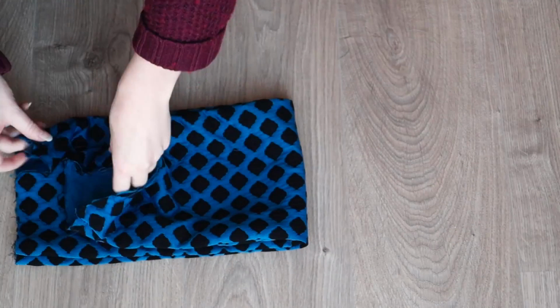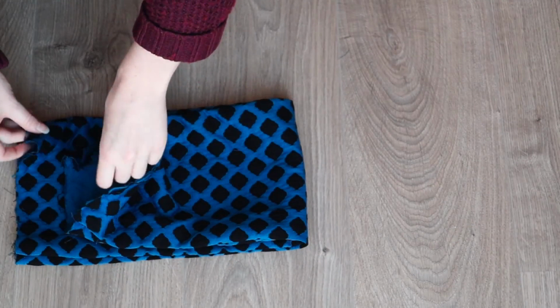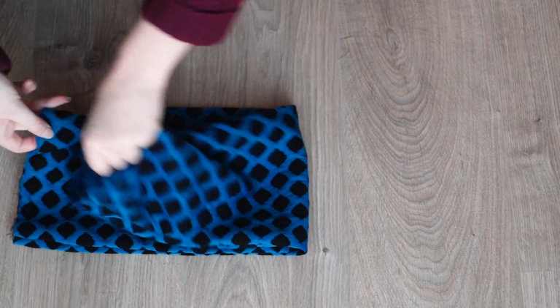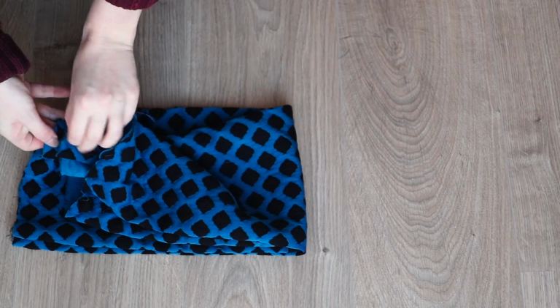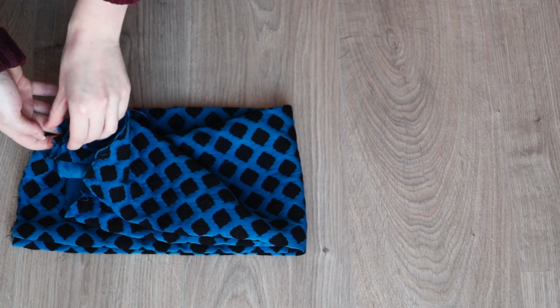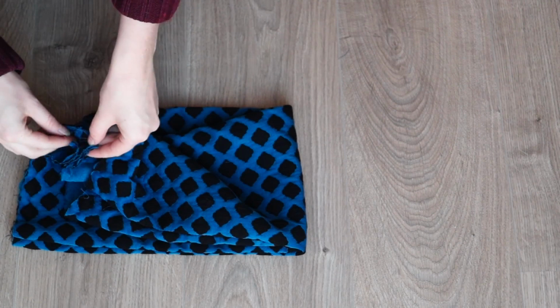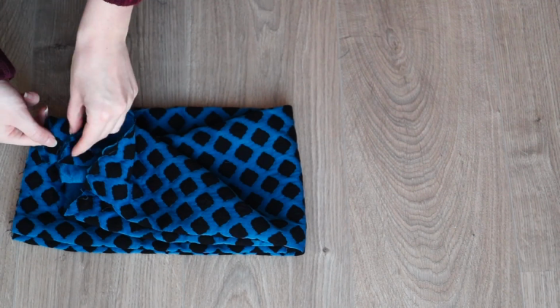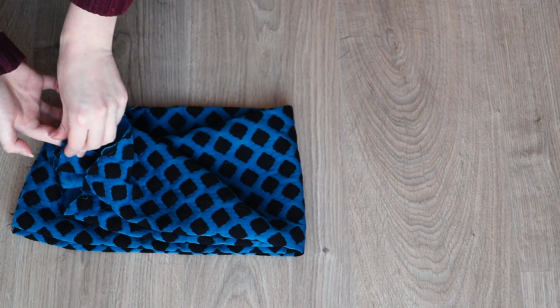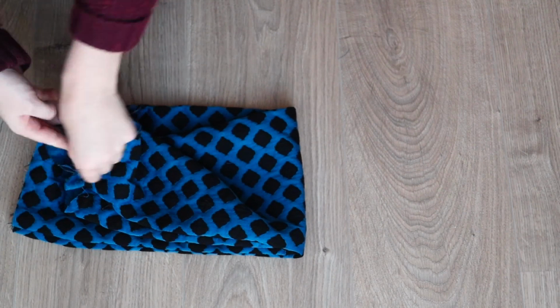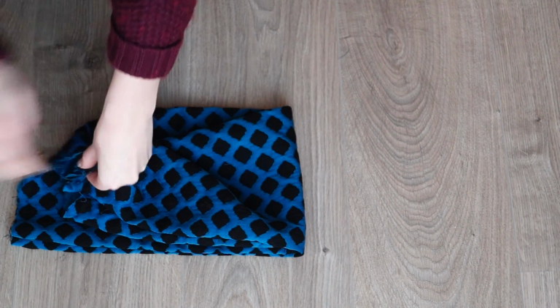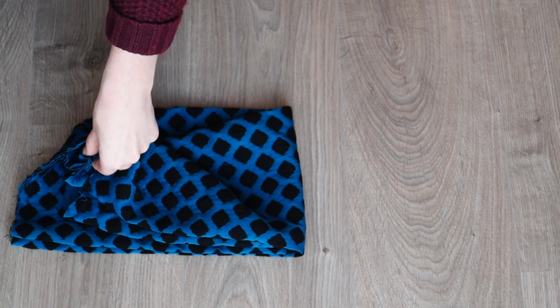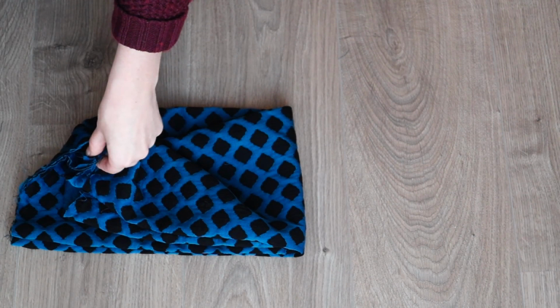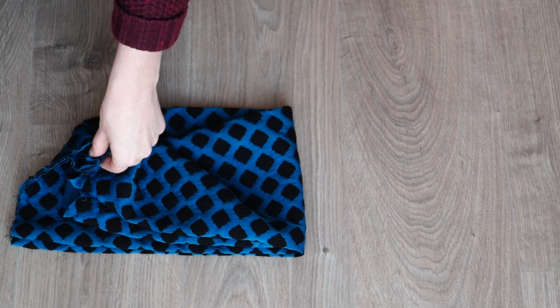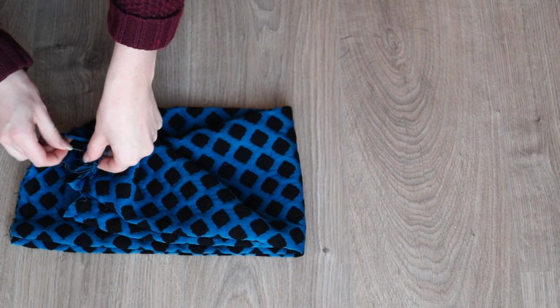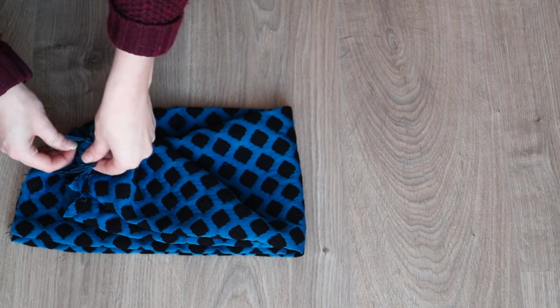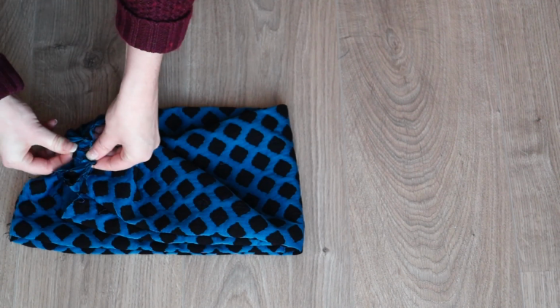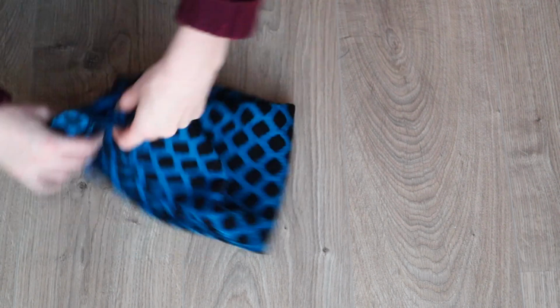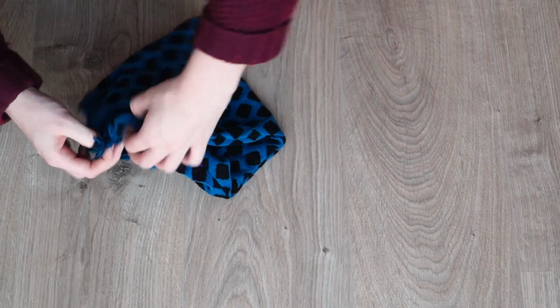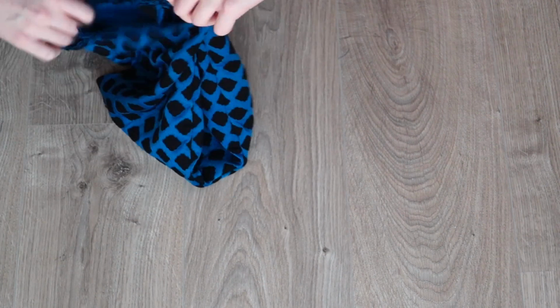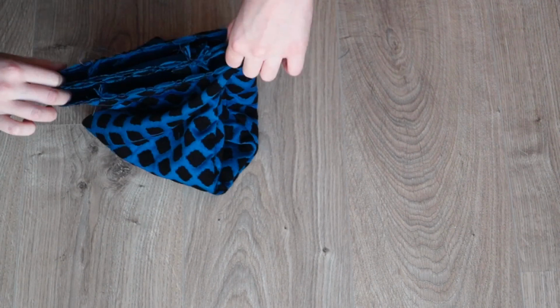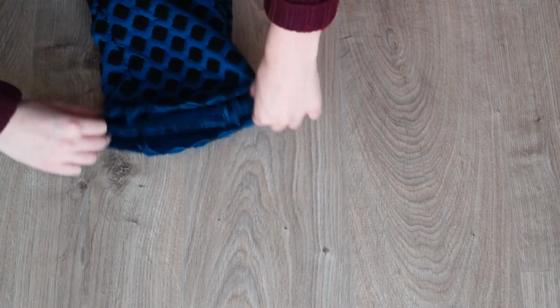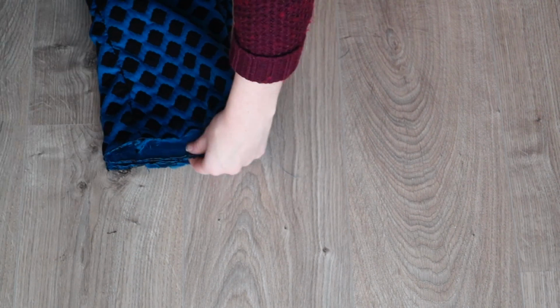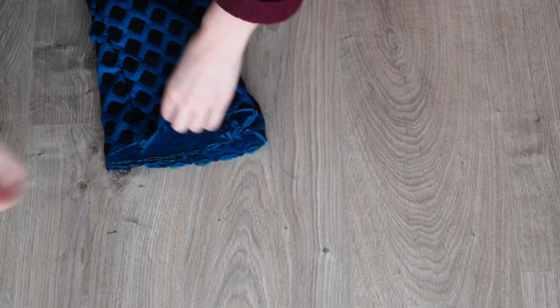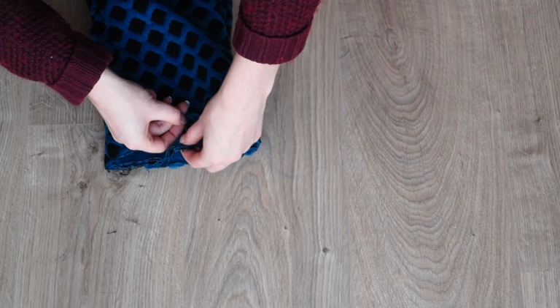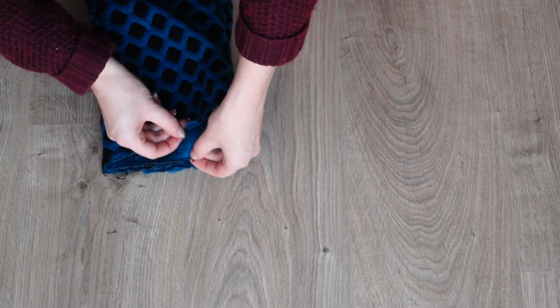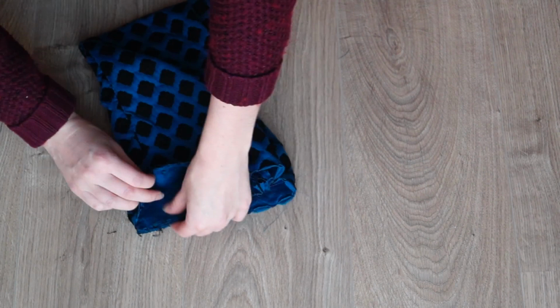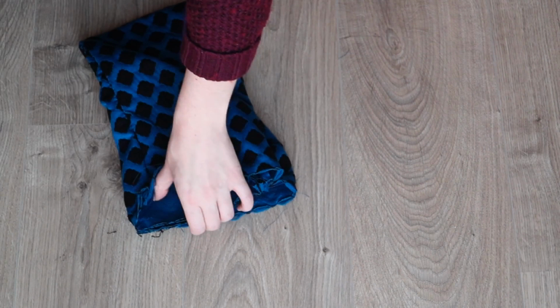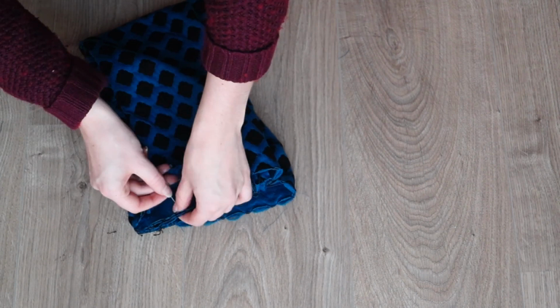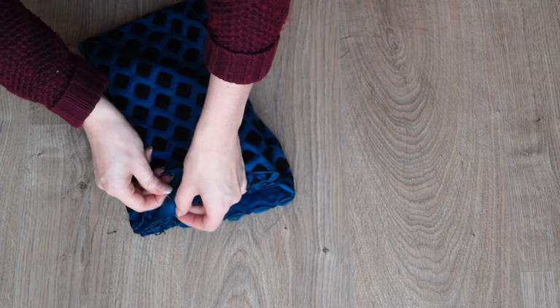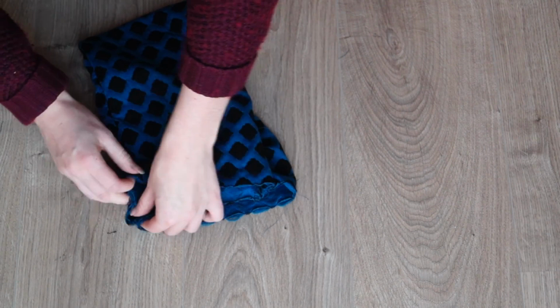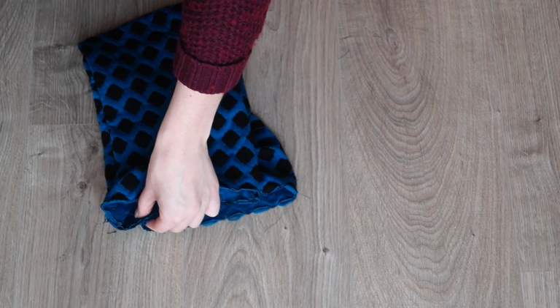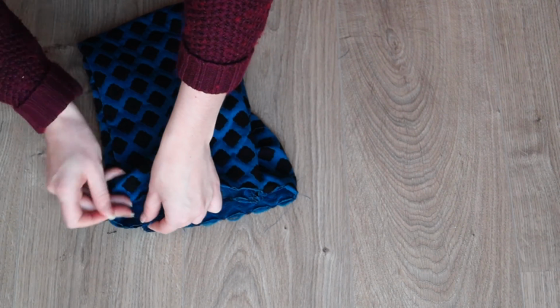I brought the short sides right sides together and pinned them. Mainly this was to get the seams in the right place when I sew it across. When sewing, make sure to leave a hole. You will have to patch up the hole by hand sewing.